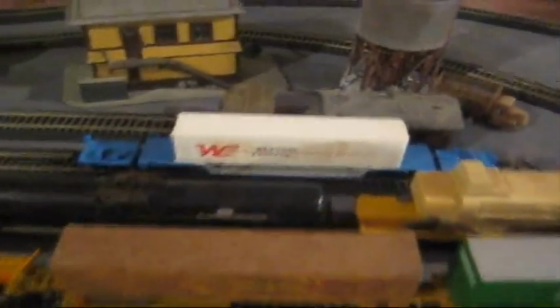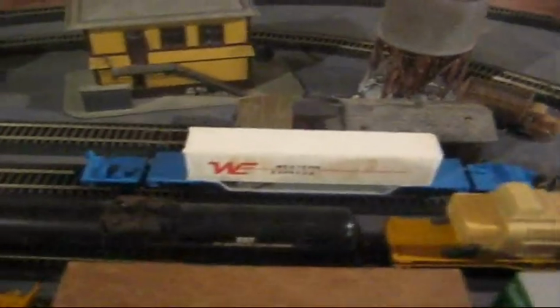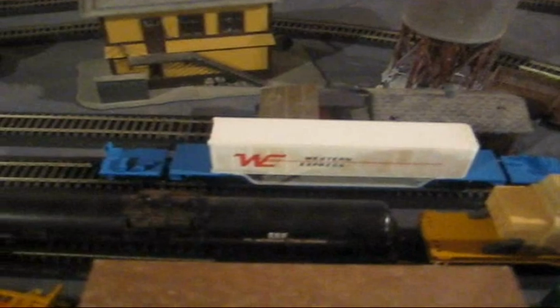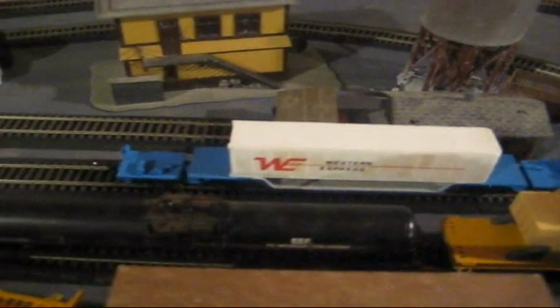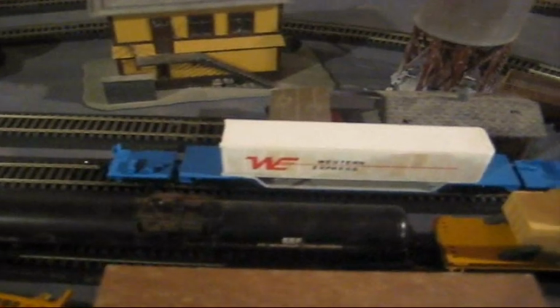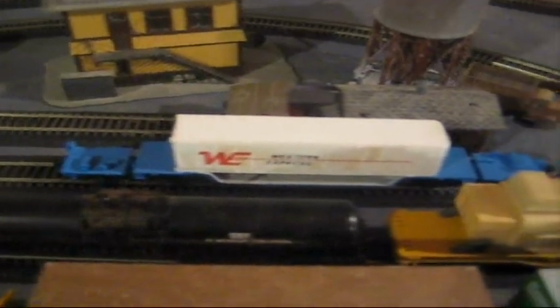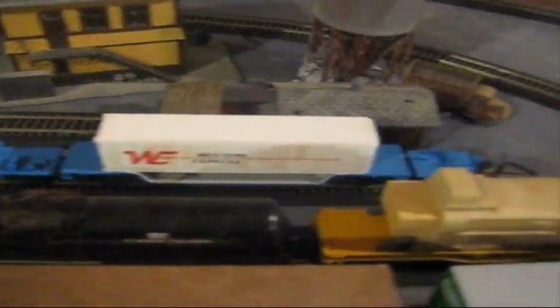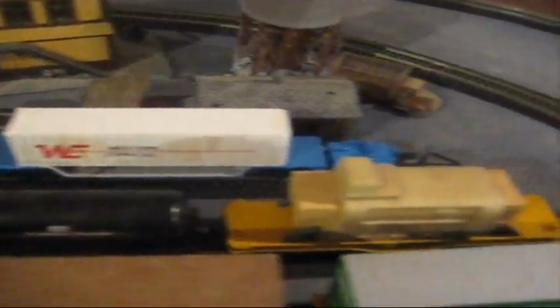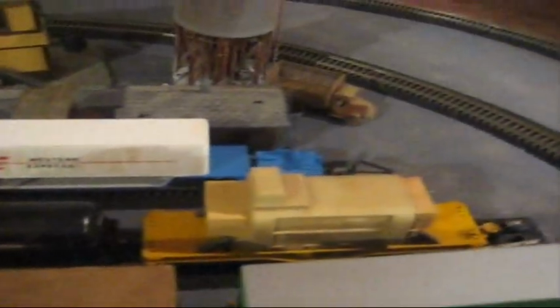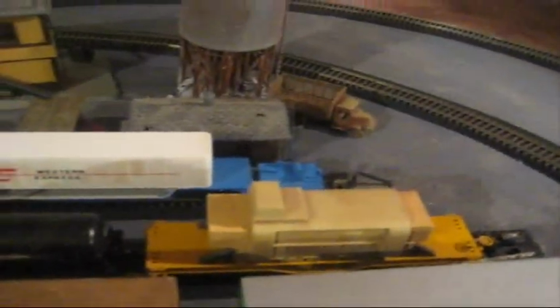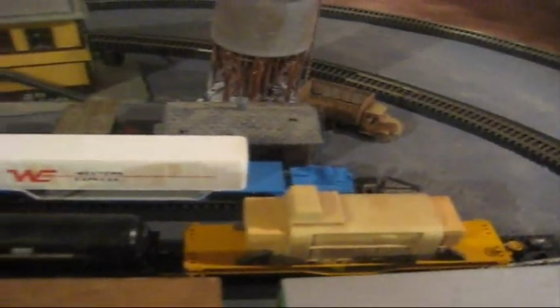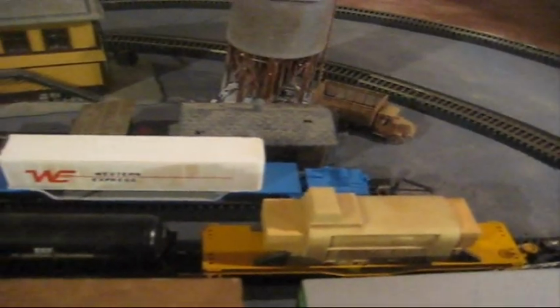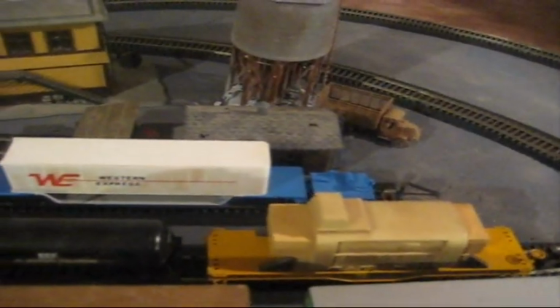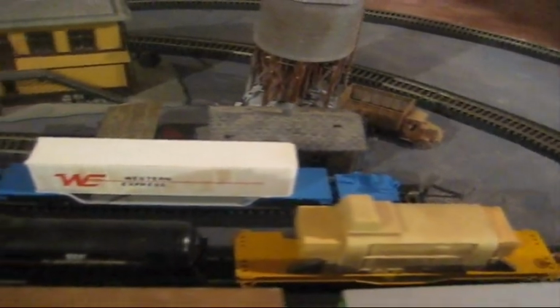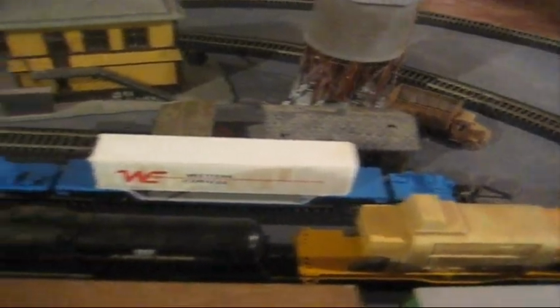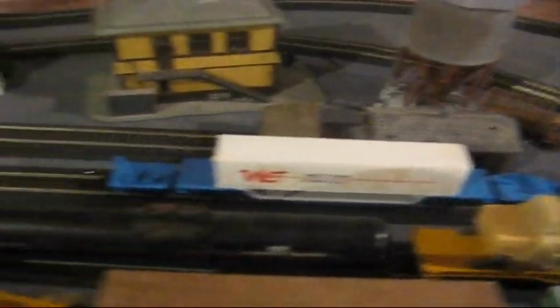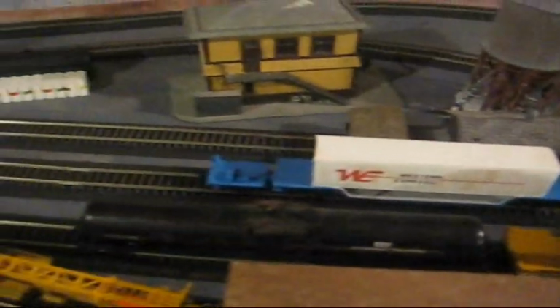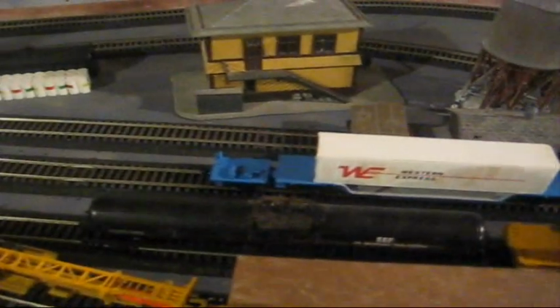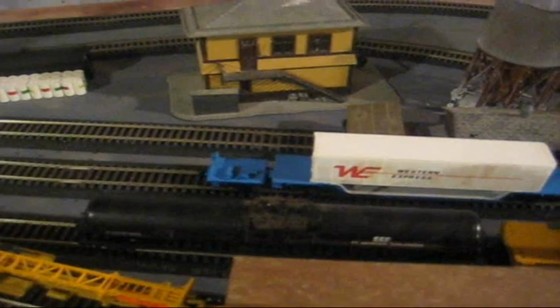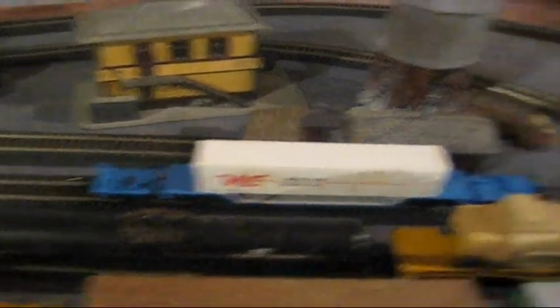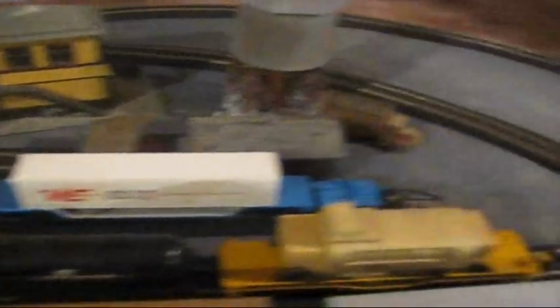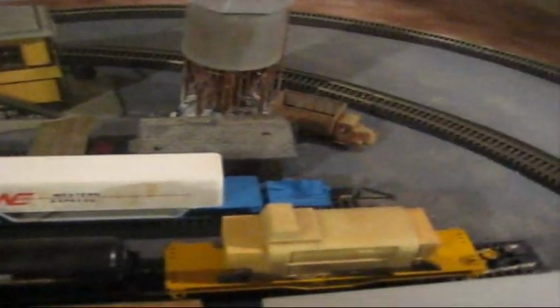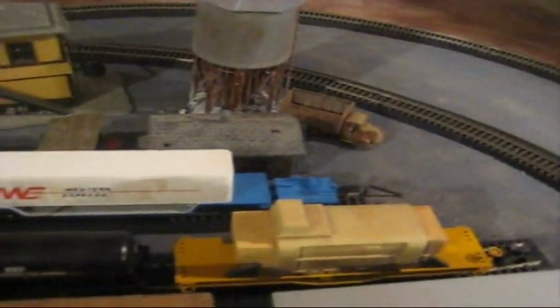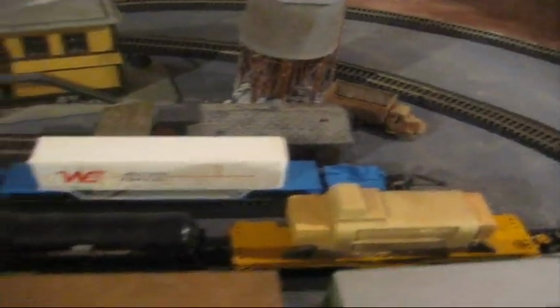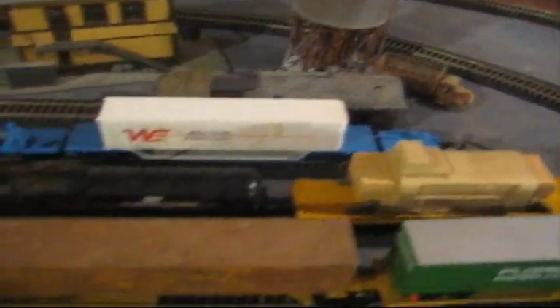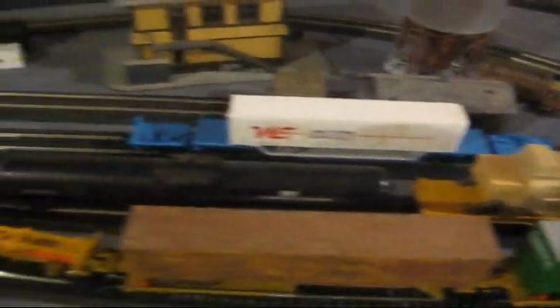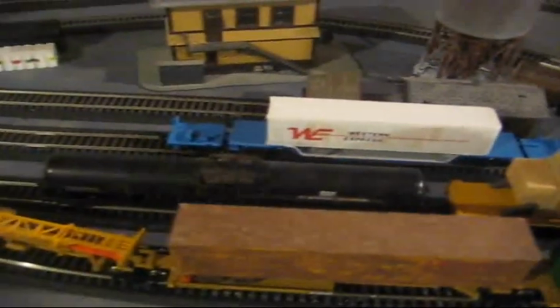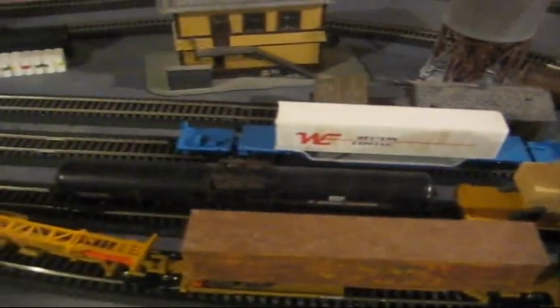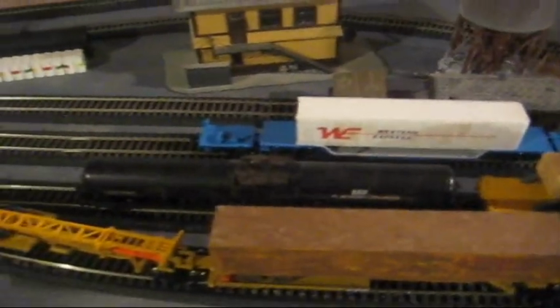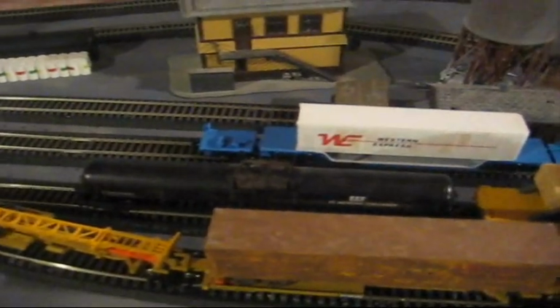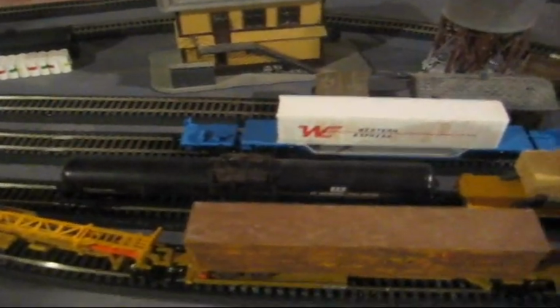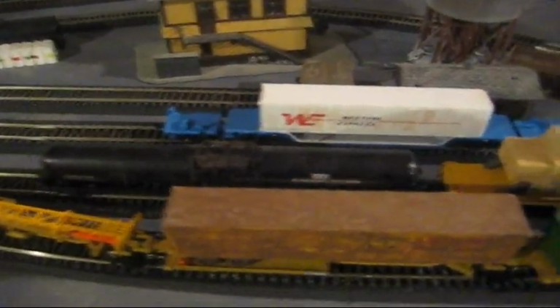Over here you can see my Walthers flat car with extra bogeys on each side, and my tank cars.